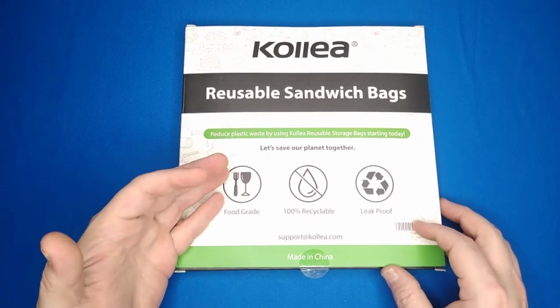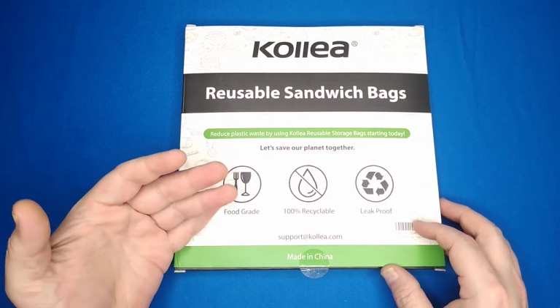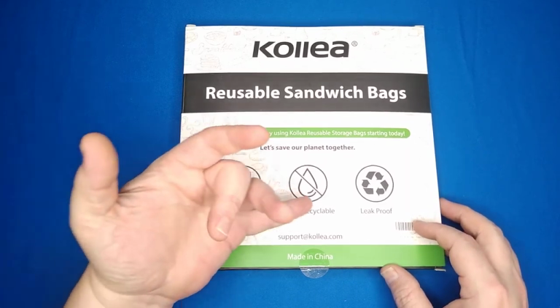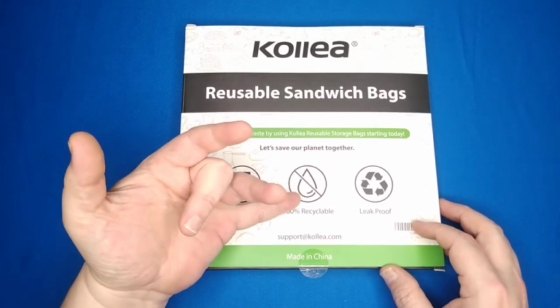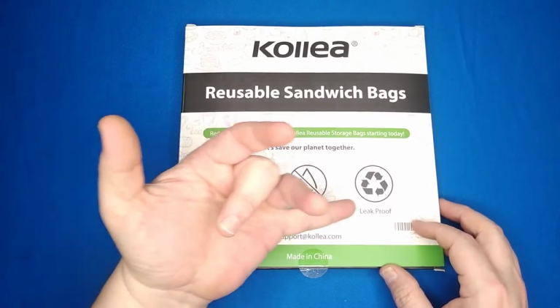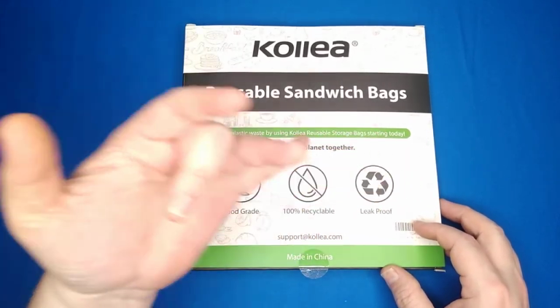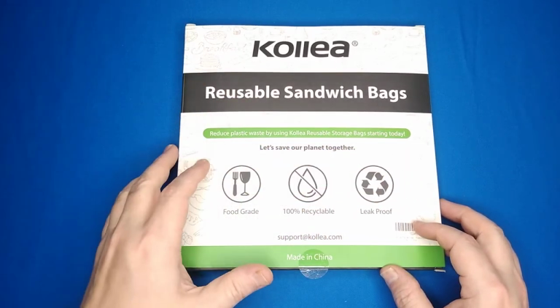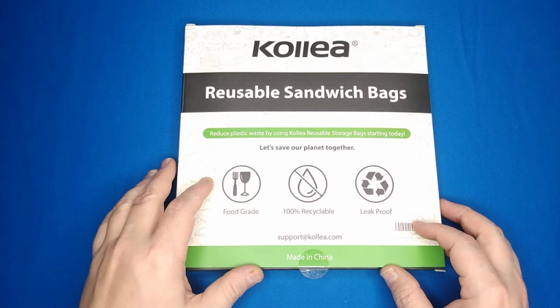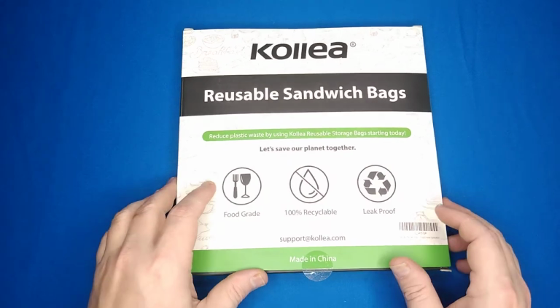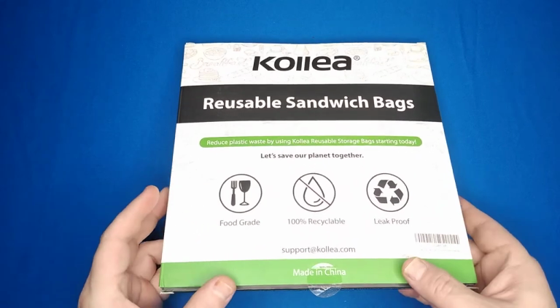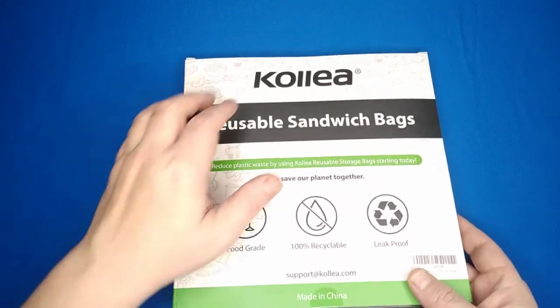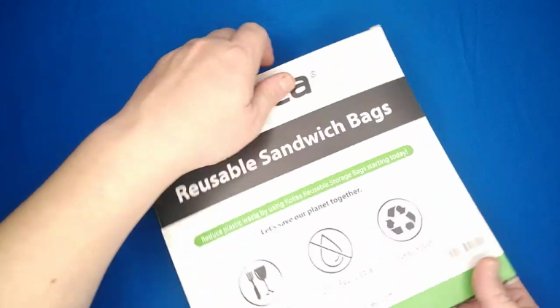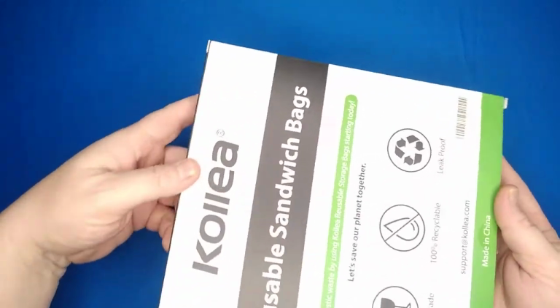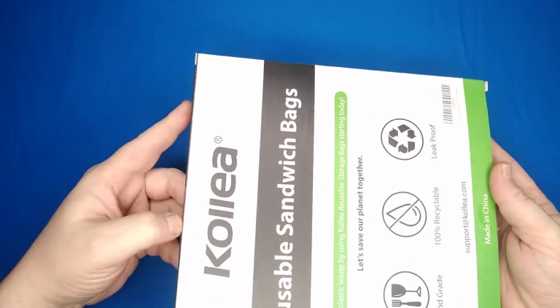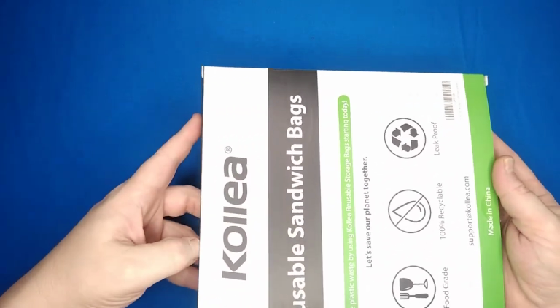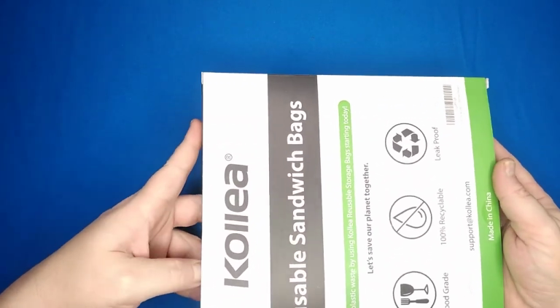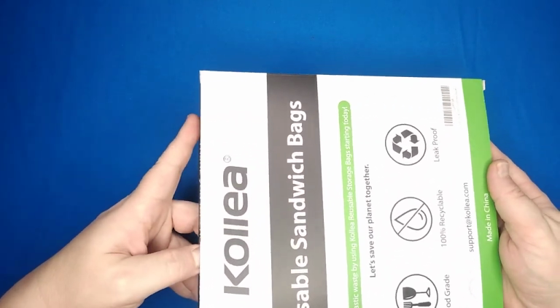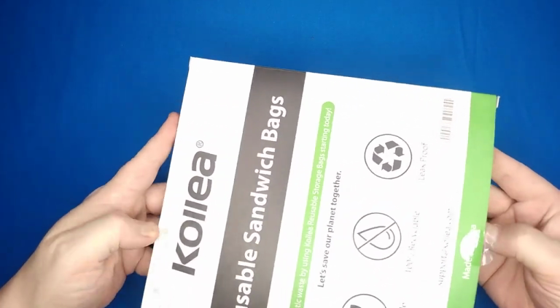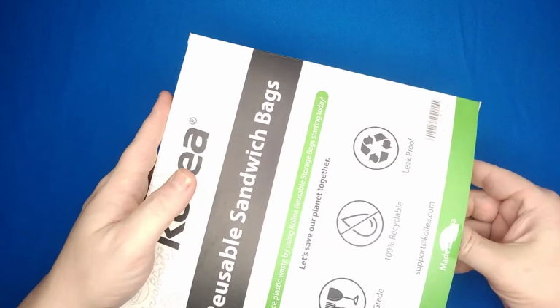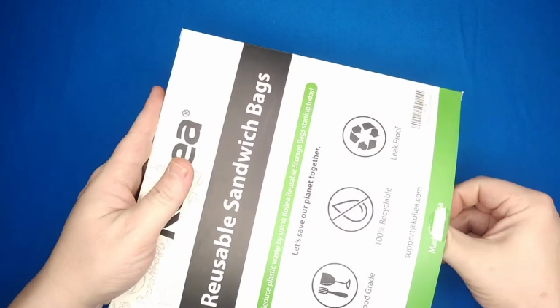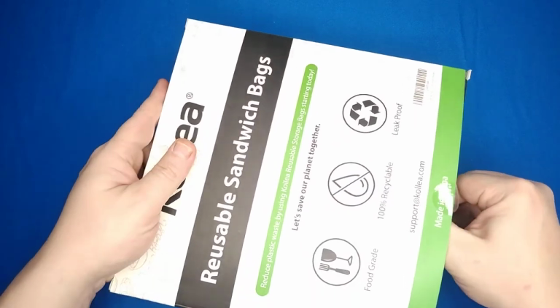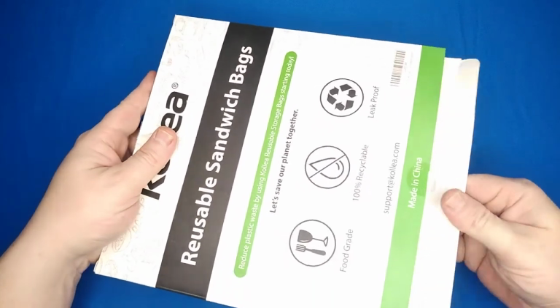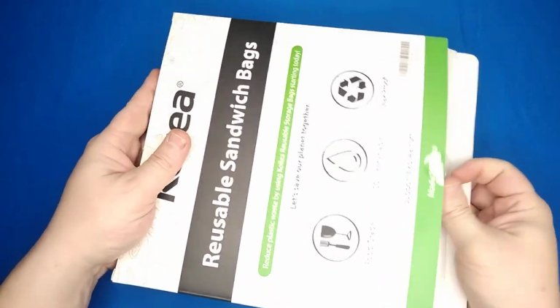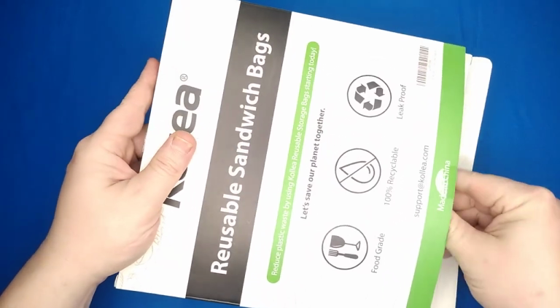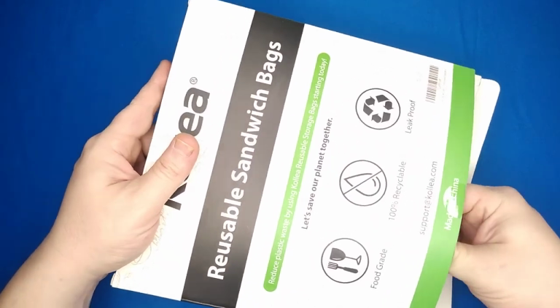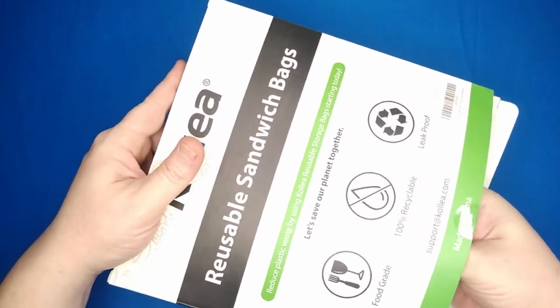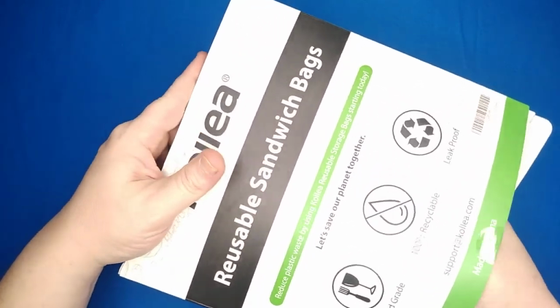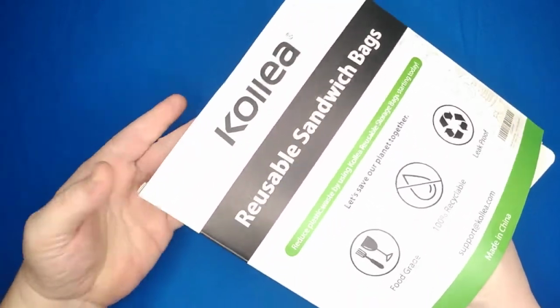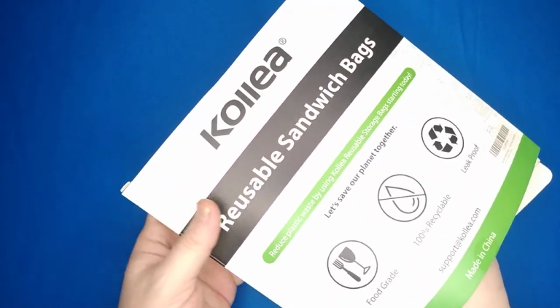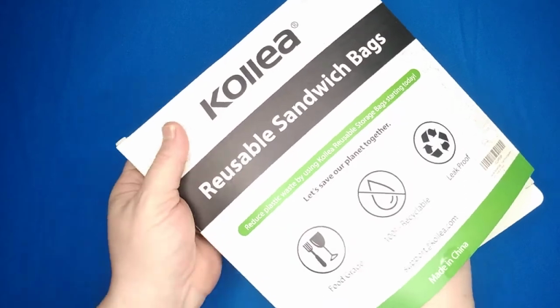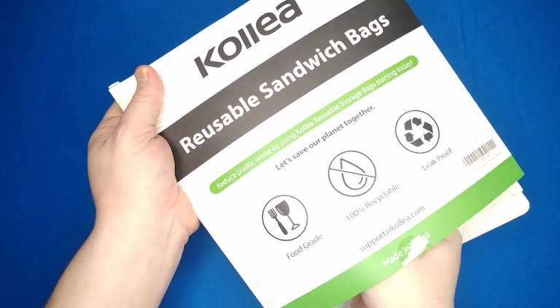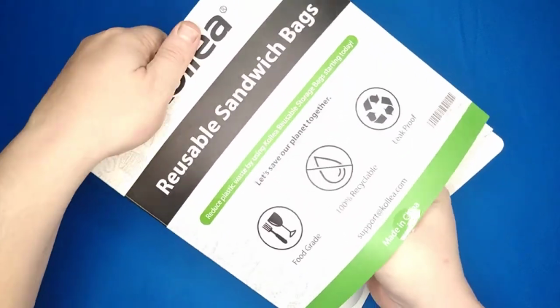They're food grade, 100% recyclable and leak proof. There's 12 of them in here. It's BPA free. They're made of a reusable PVA material, so it's better than plastic bags.